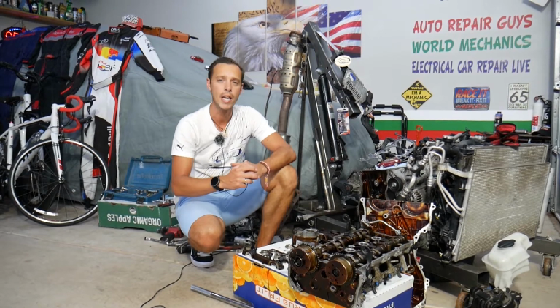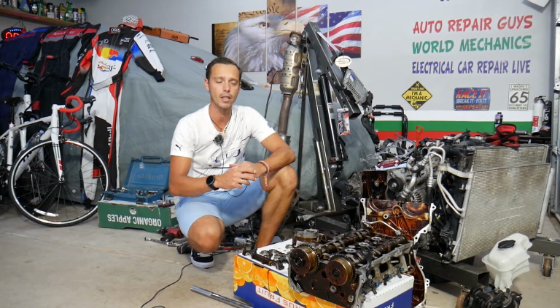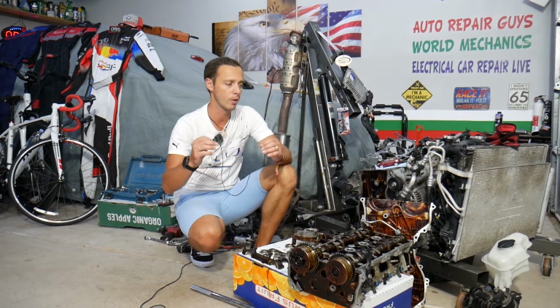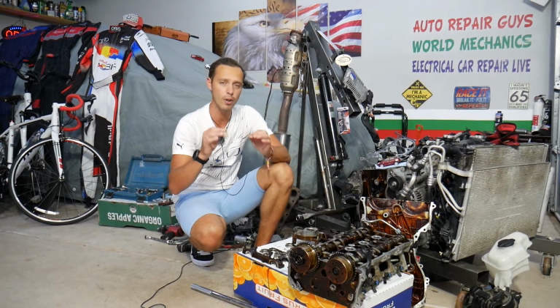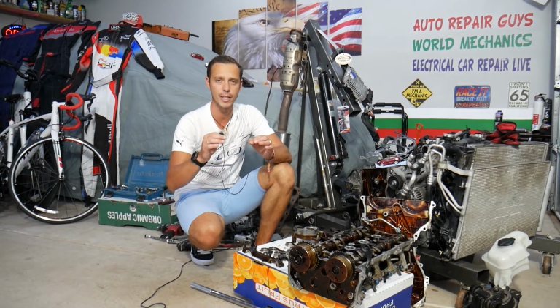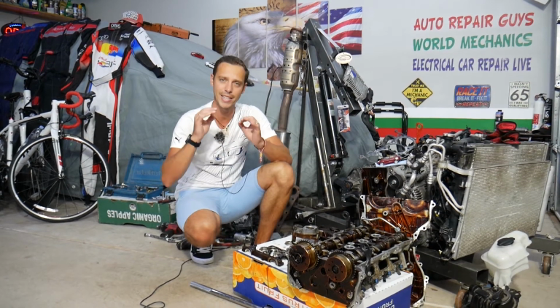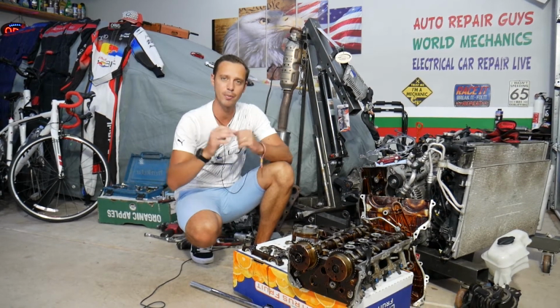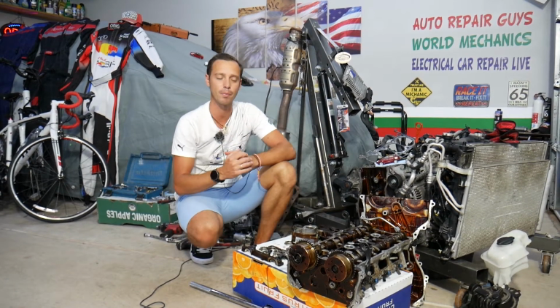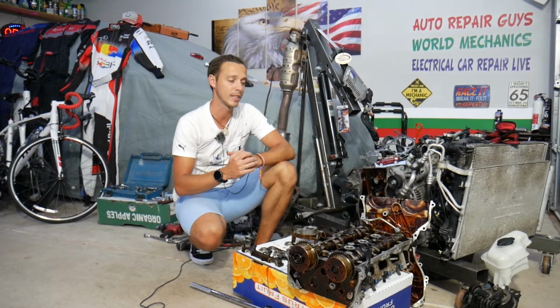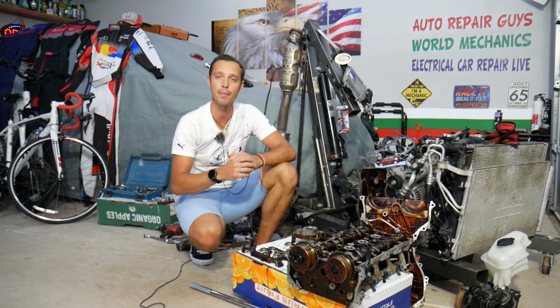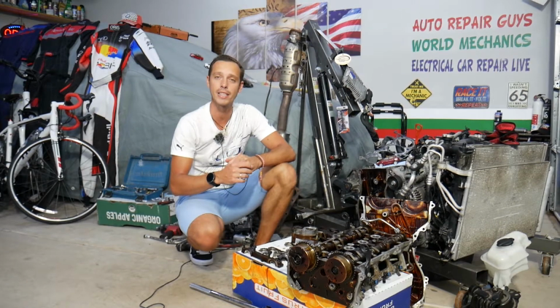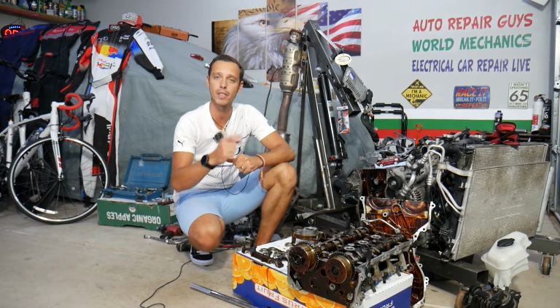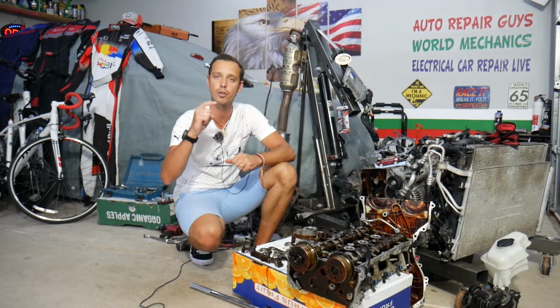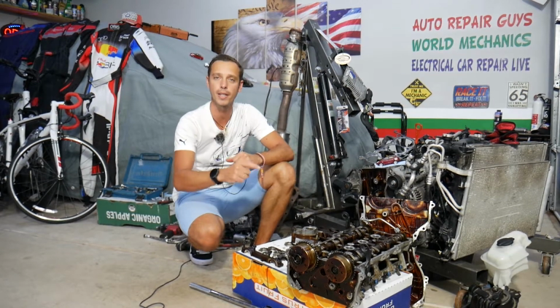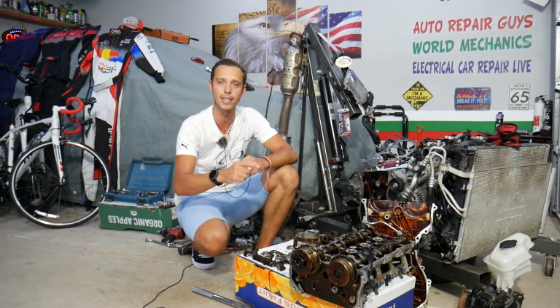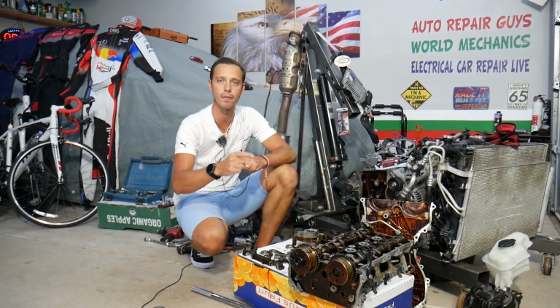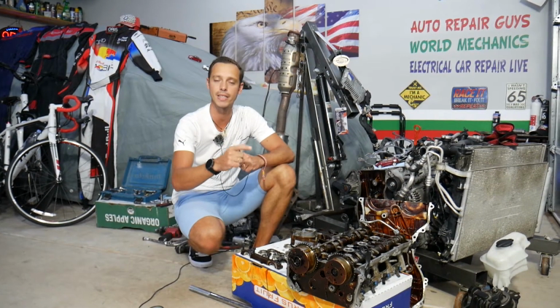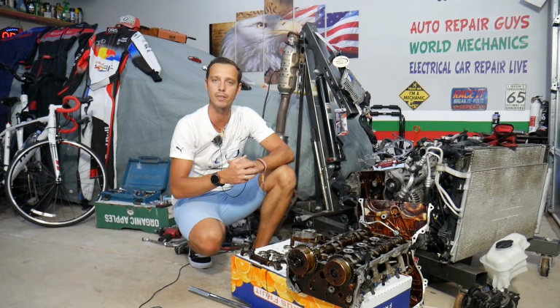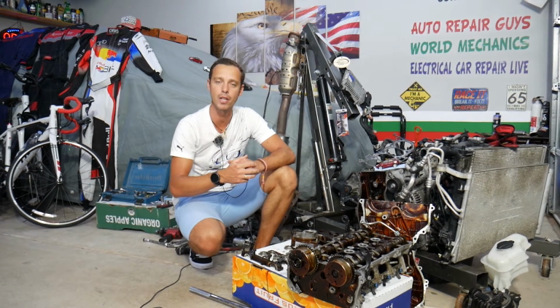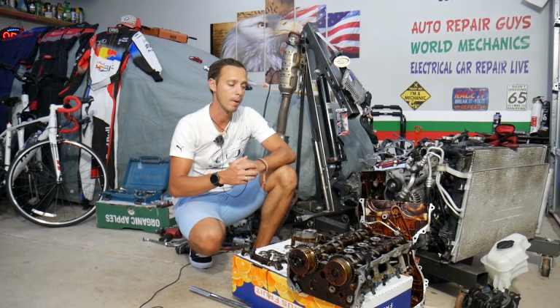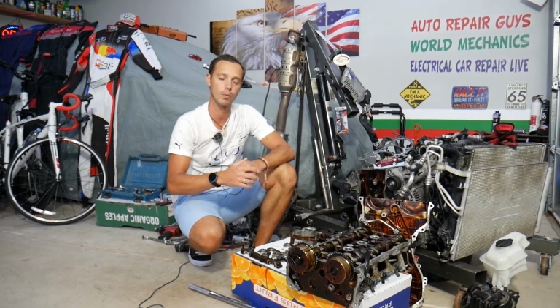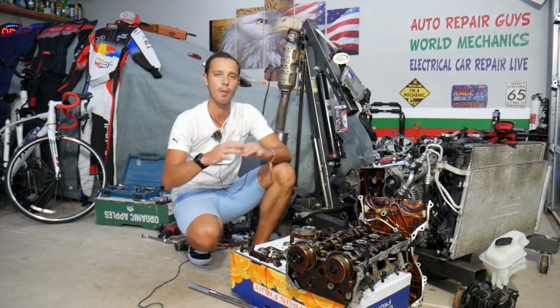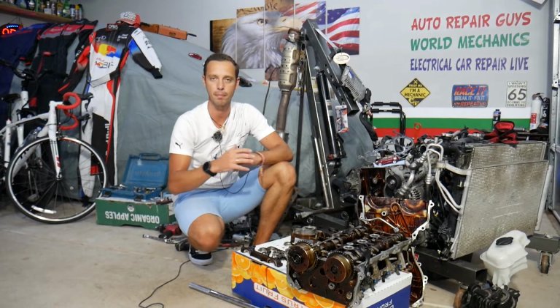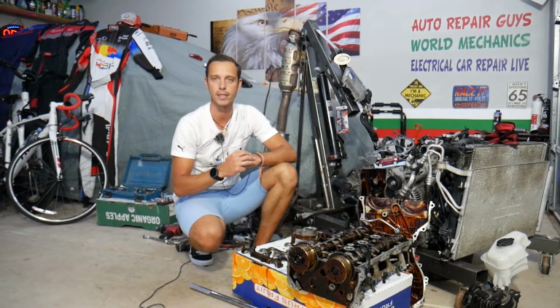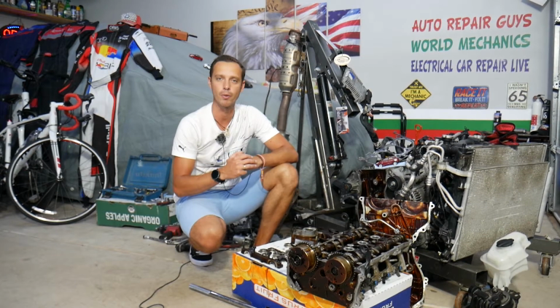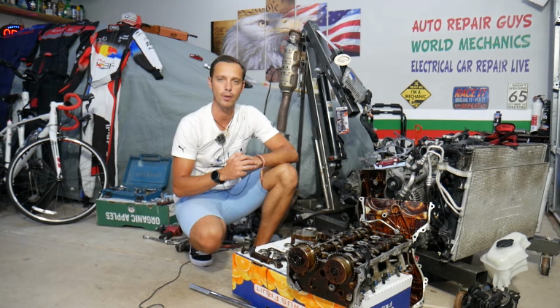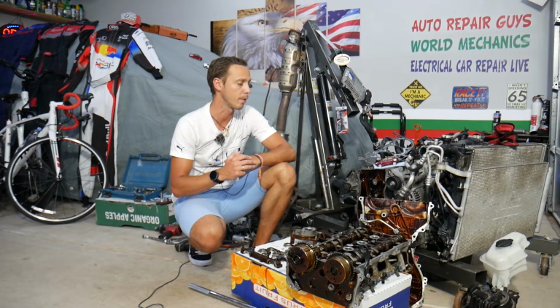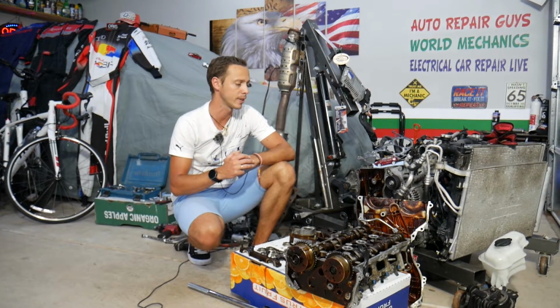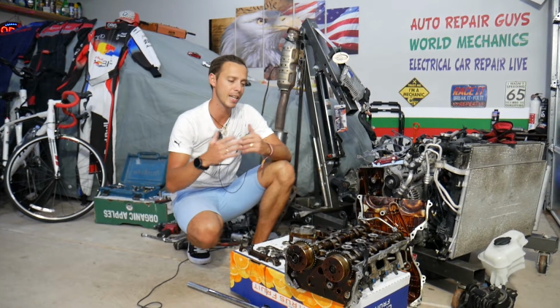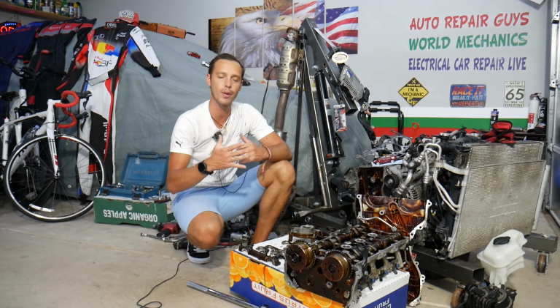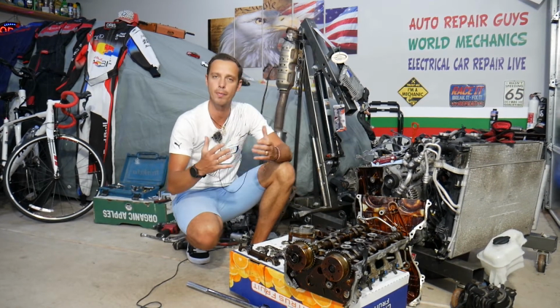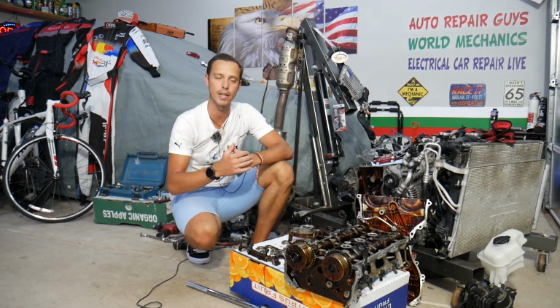It costs only a few dollars and takes less than two minutes to replace. It's a serviceable item that you should replace every 50,000 to 60,000 miles, but almost nobody ever does. We'll explain what it is.